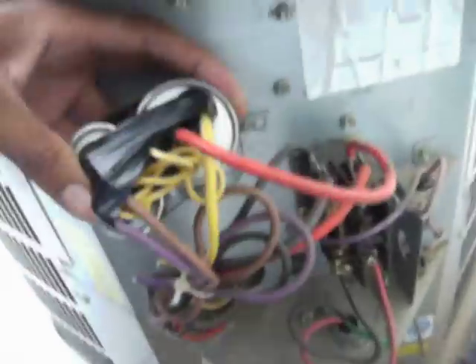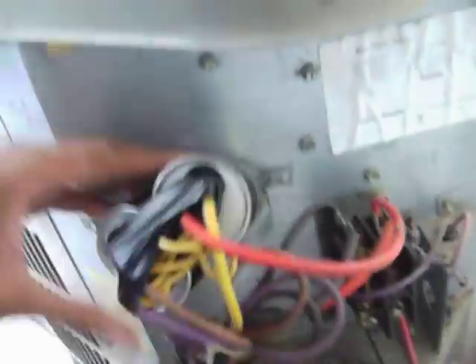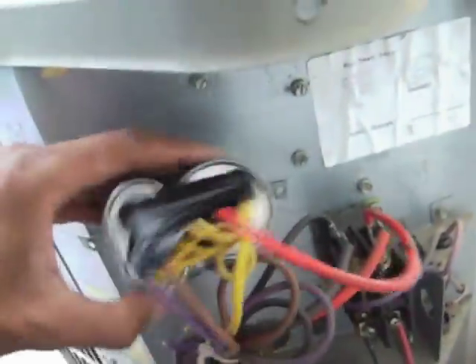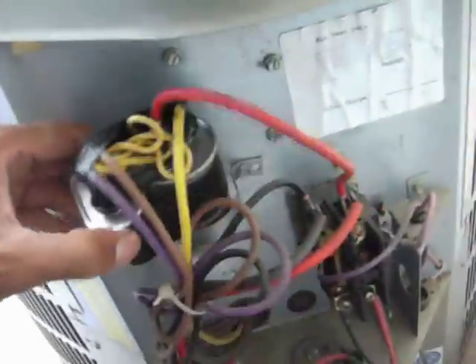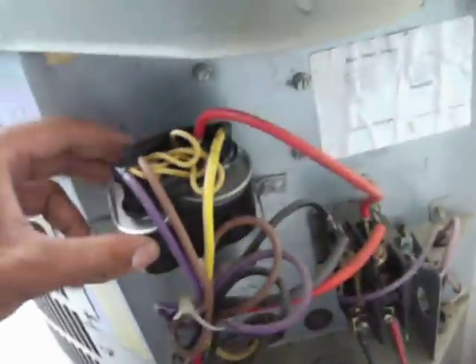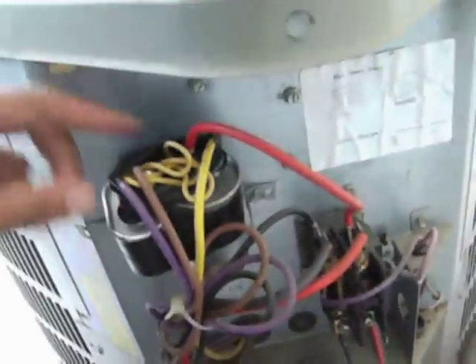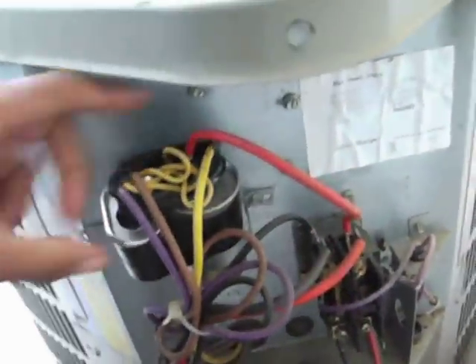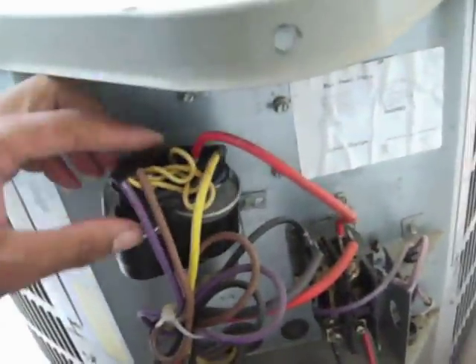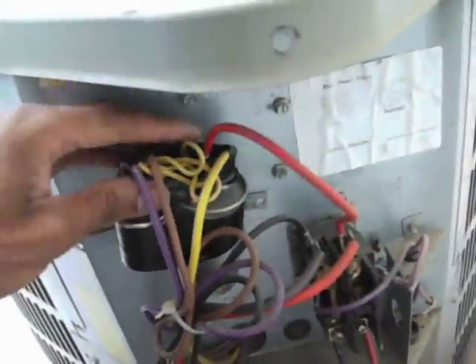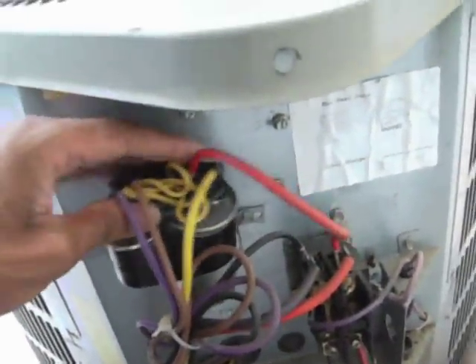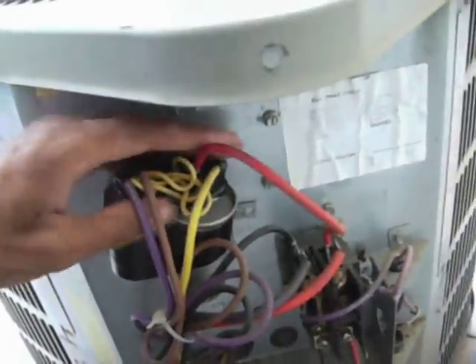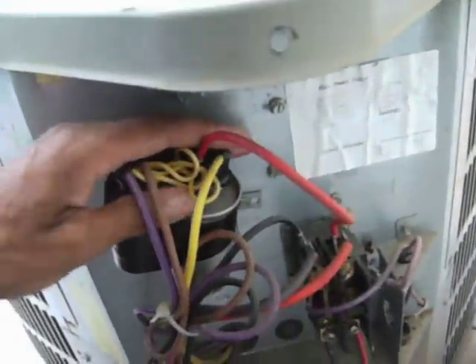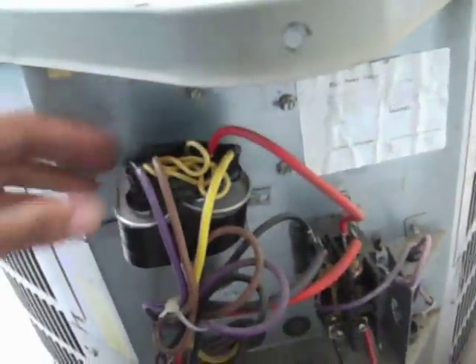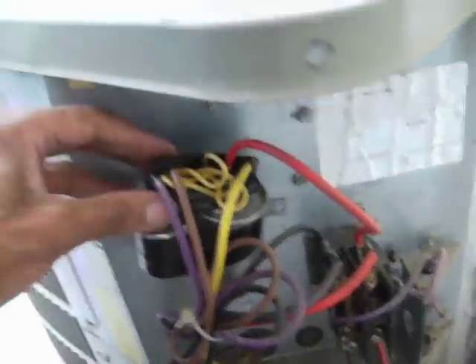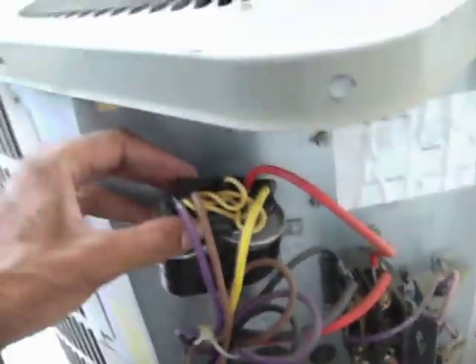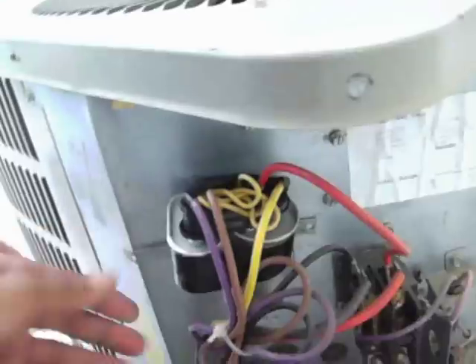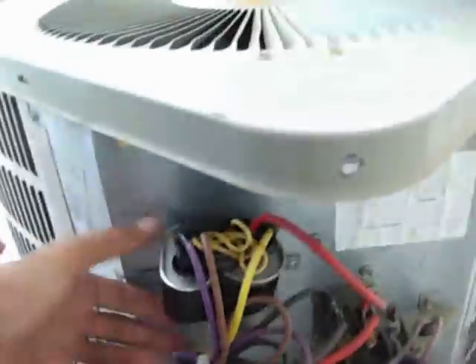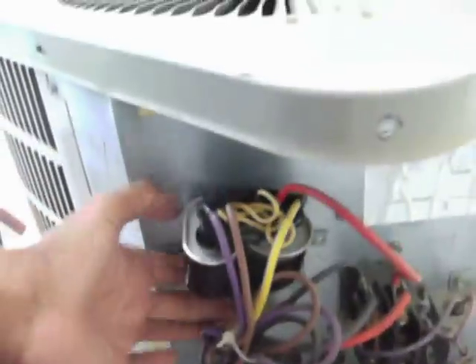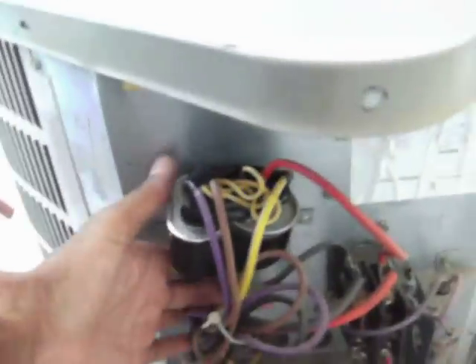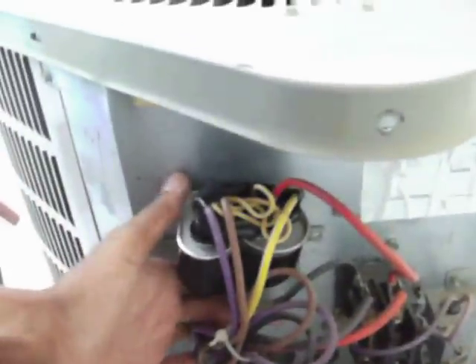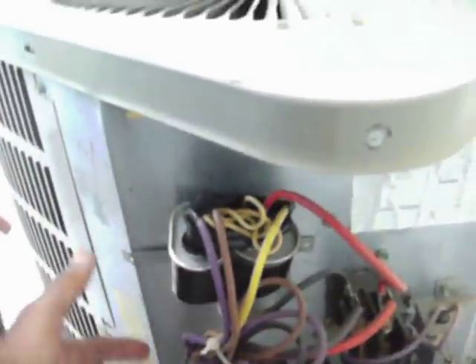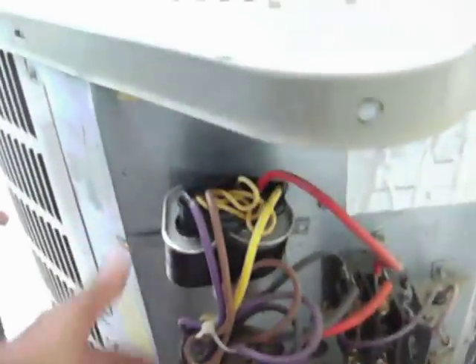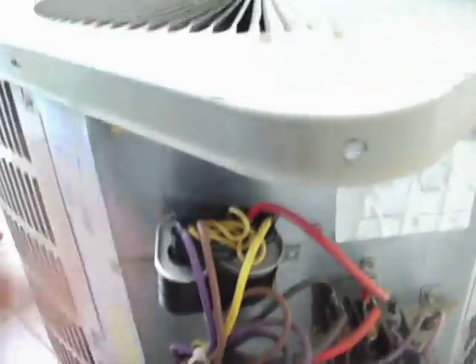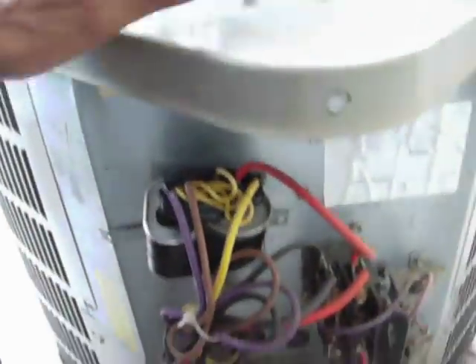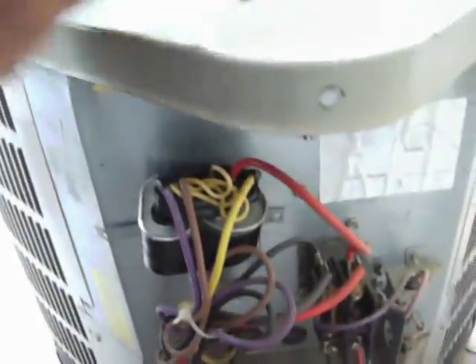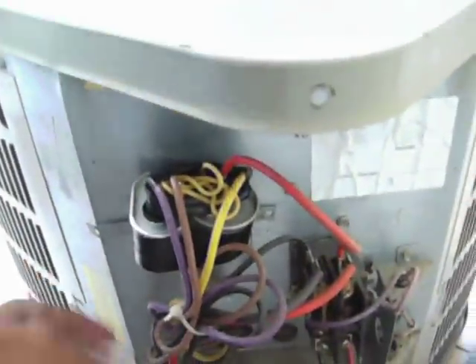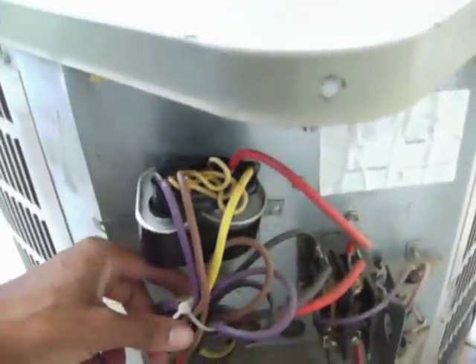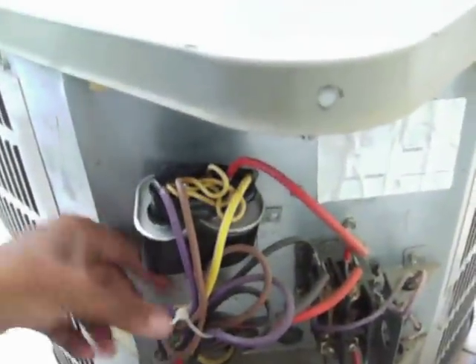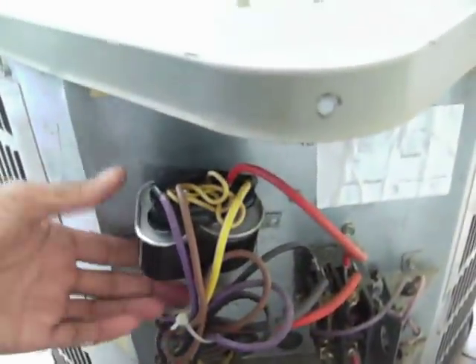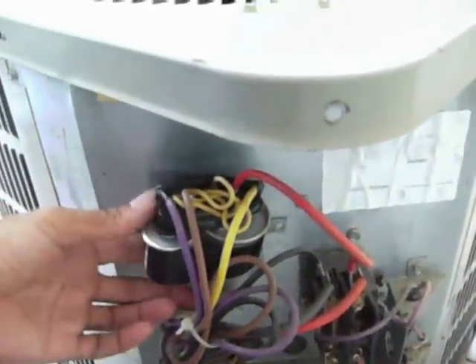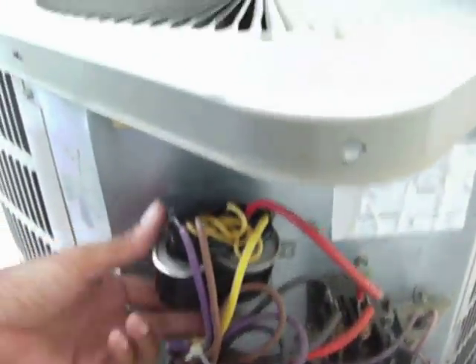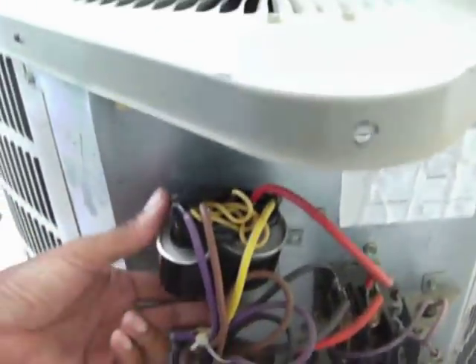Tape them up real good and slide it in there. This is just a temporary fix to keep the unit running until I'm able to buy the proper replacement capacitor.